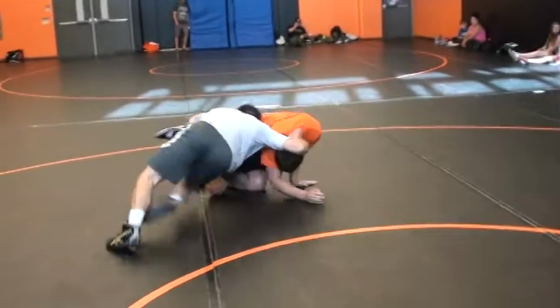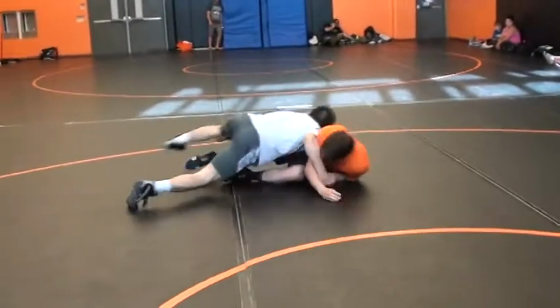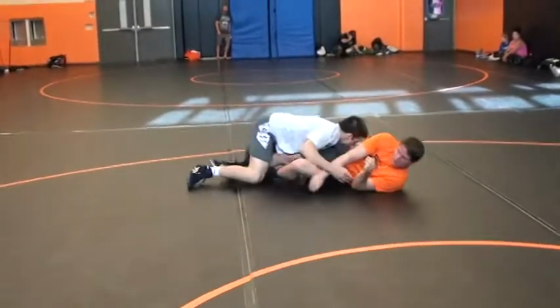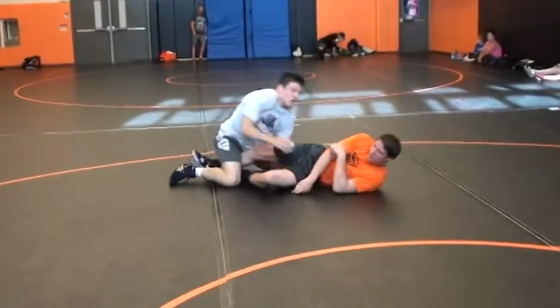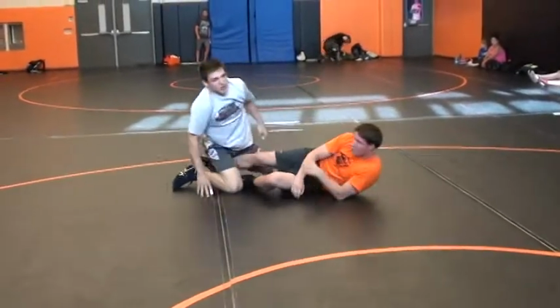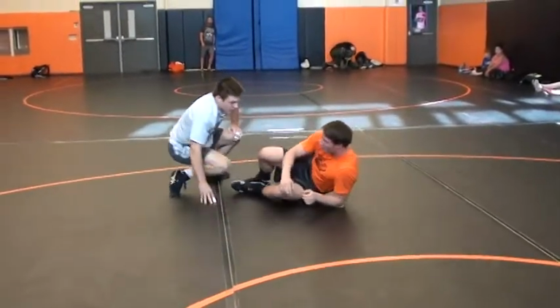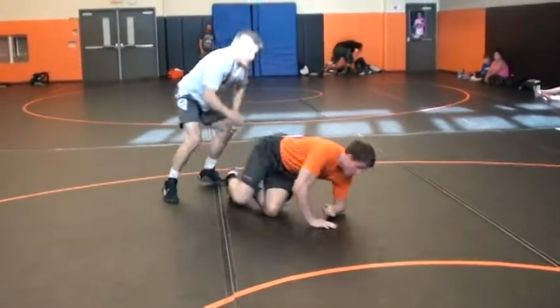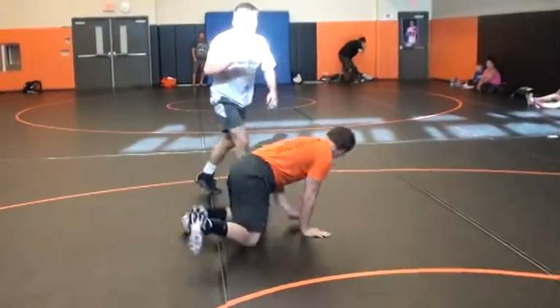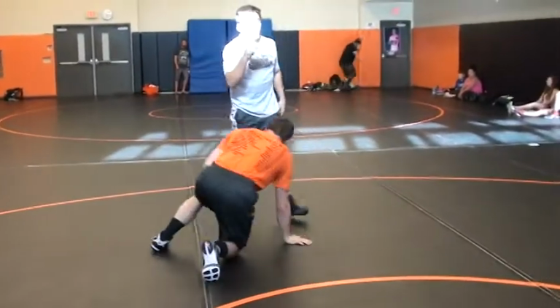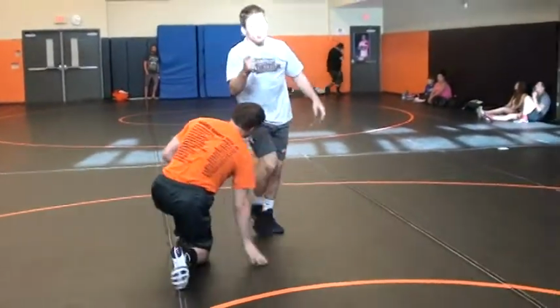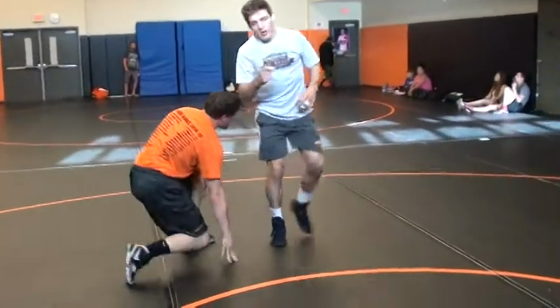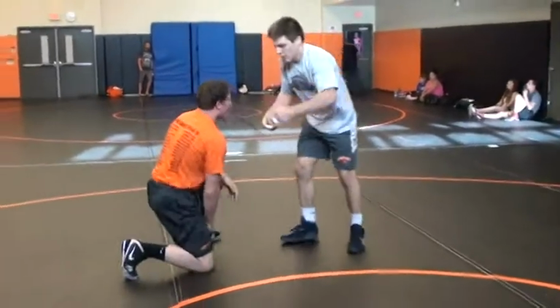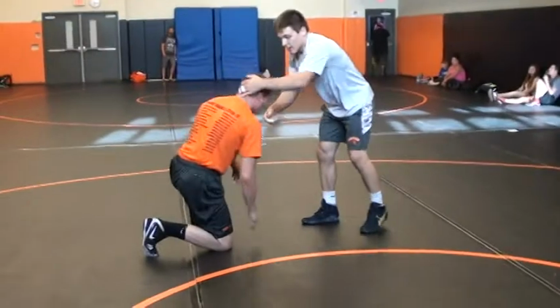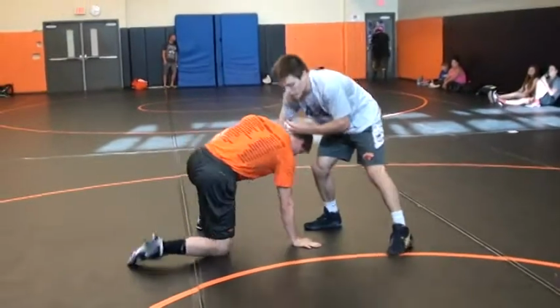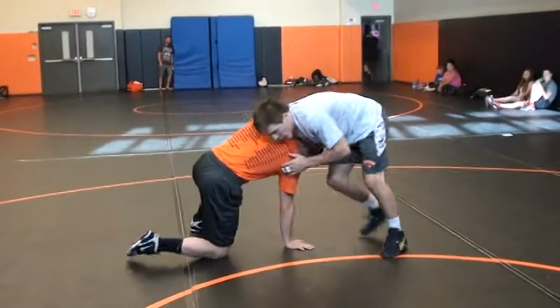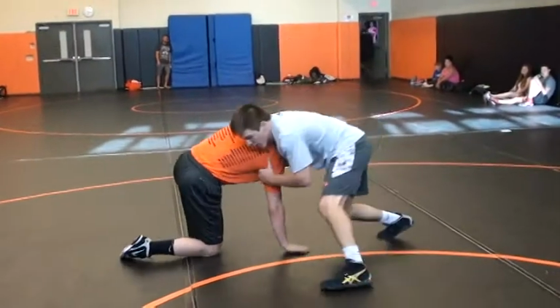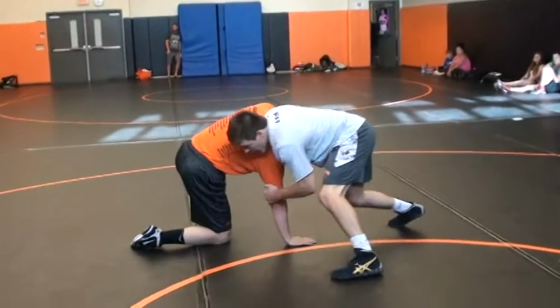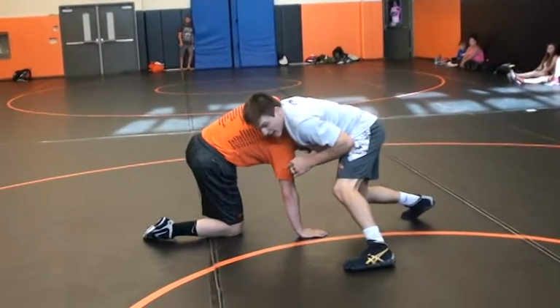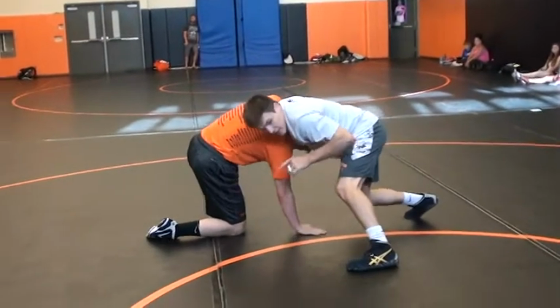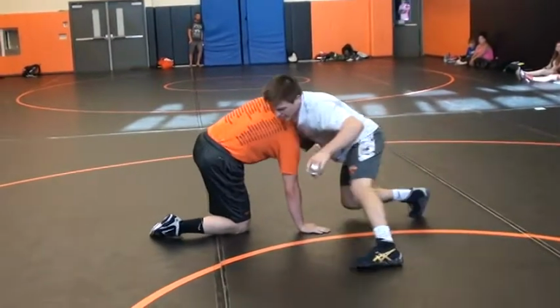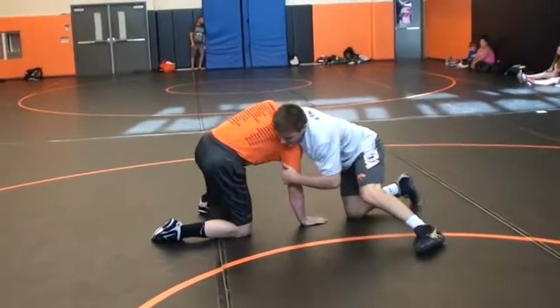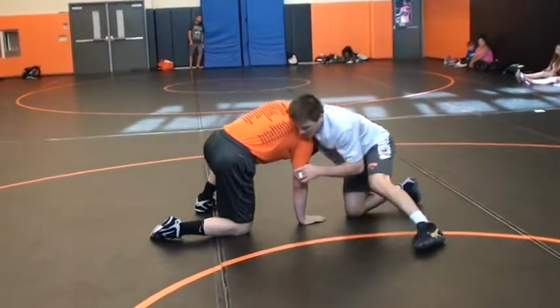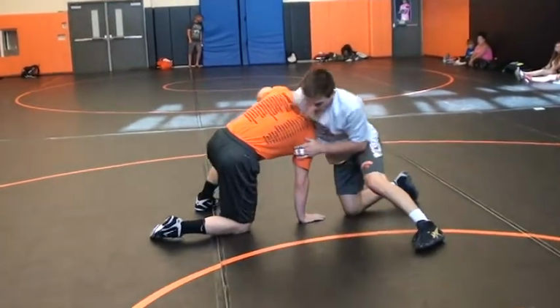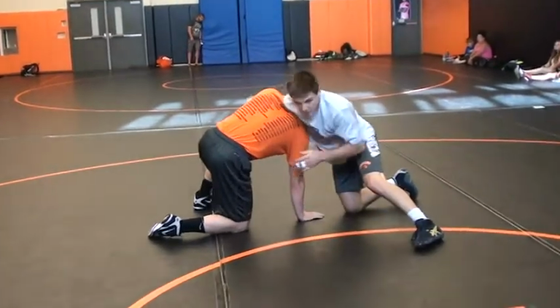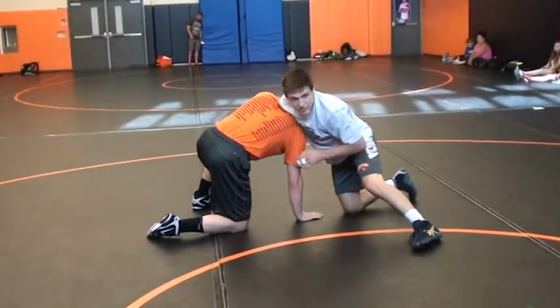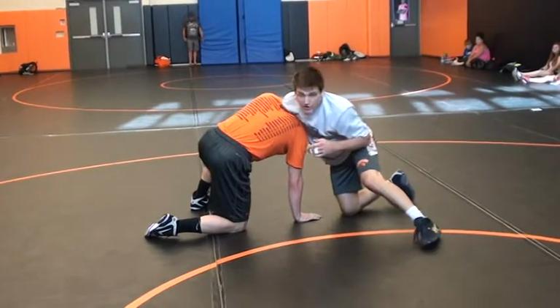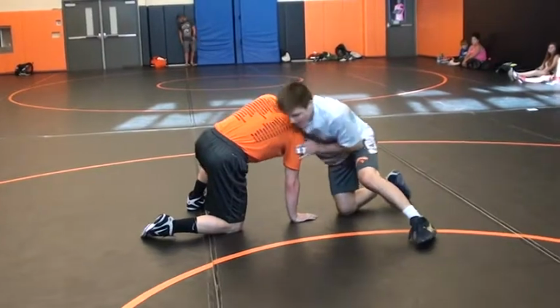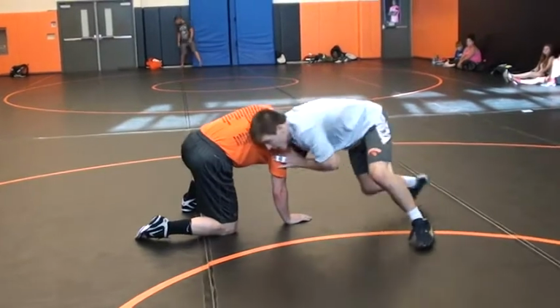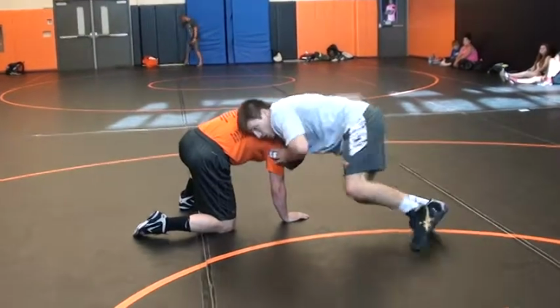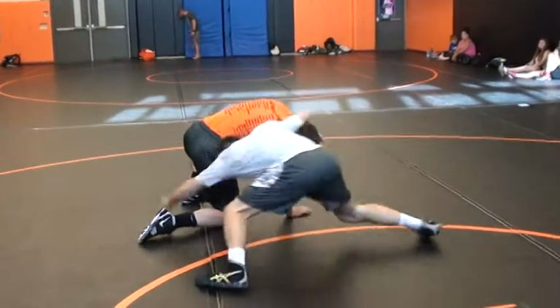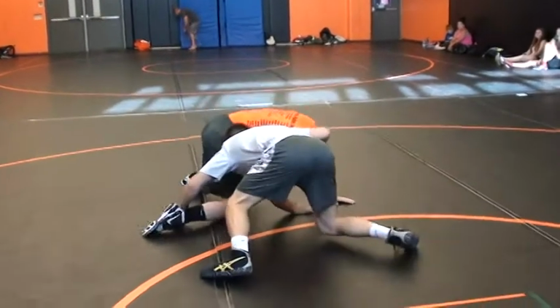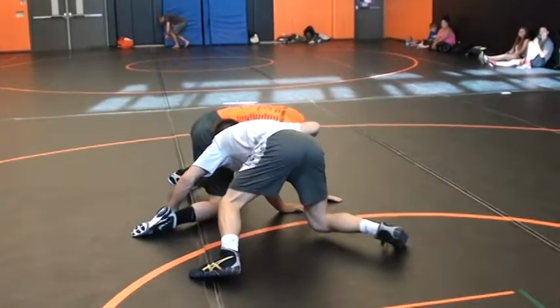This is a real quick move — explosive and quick. He's being lazy, maybe it's his third period, he's tired. Step right there.